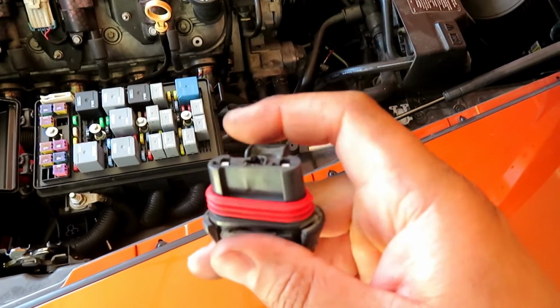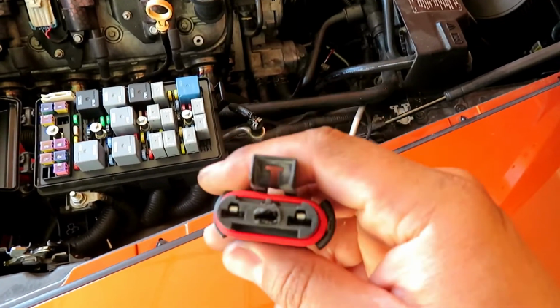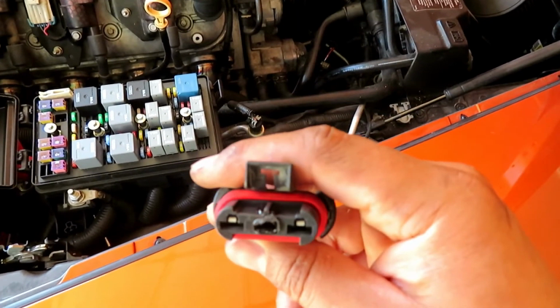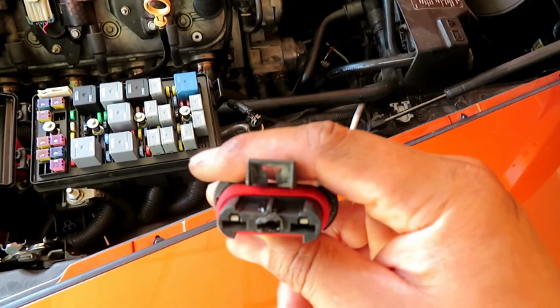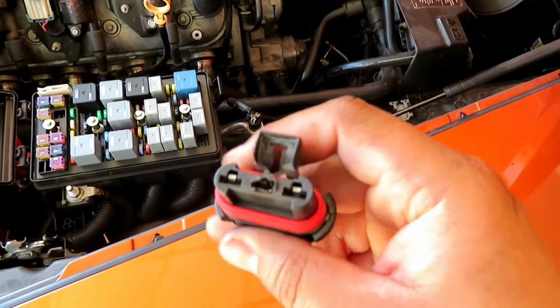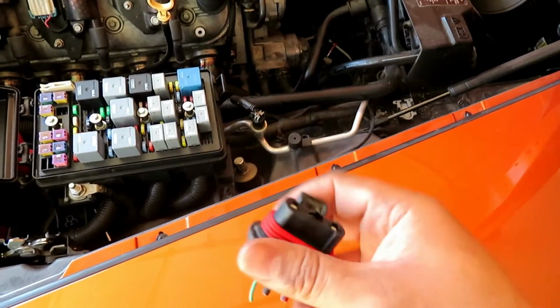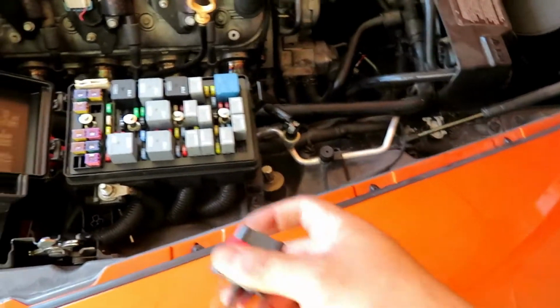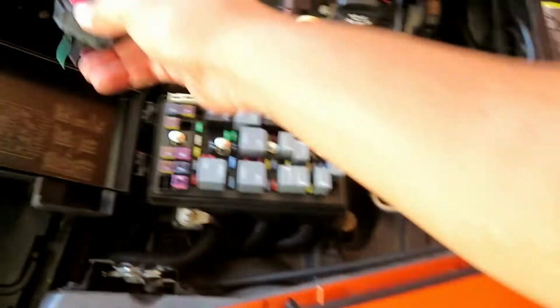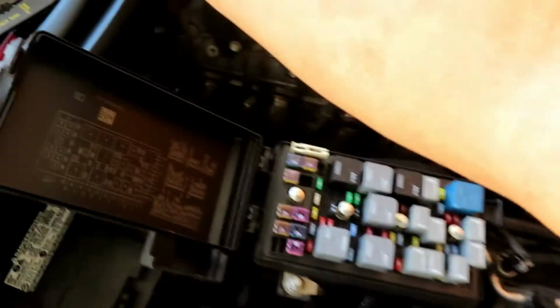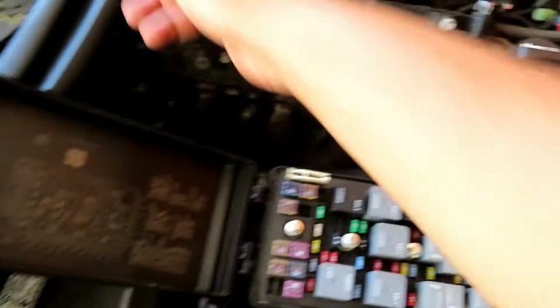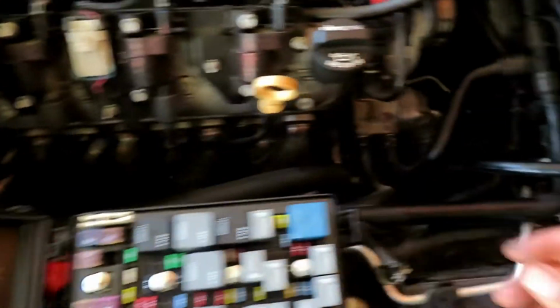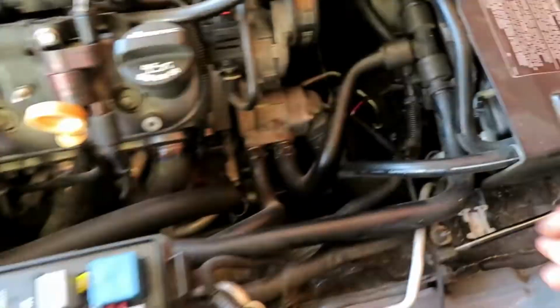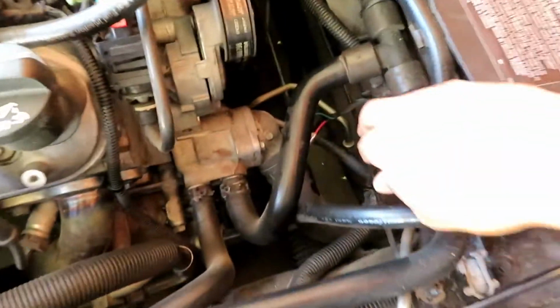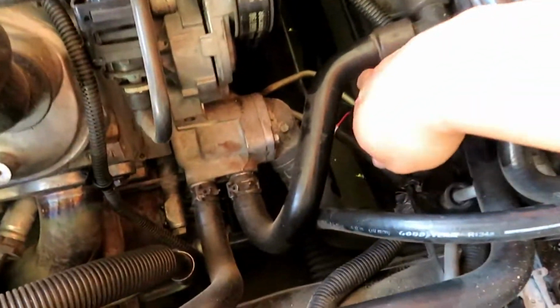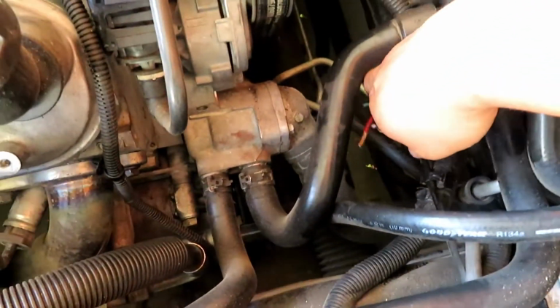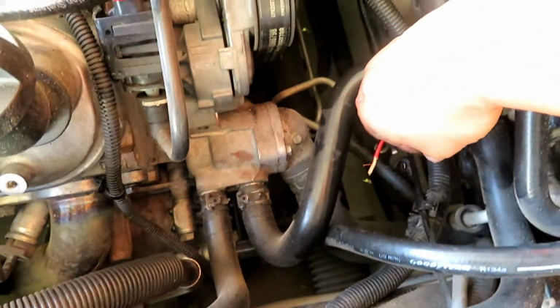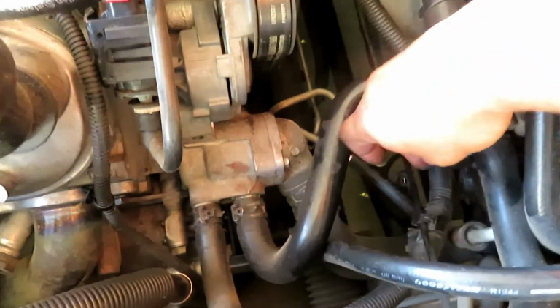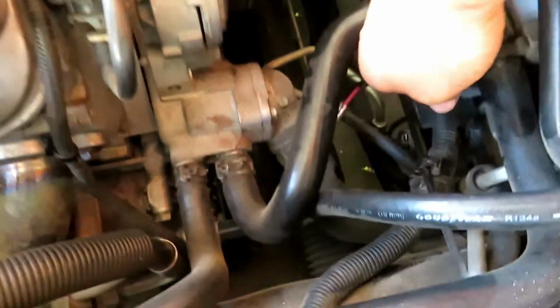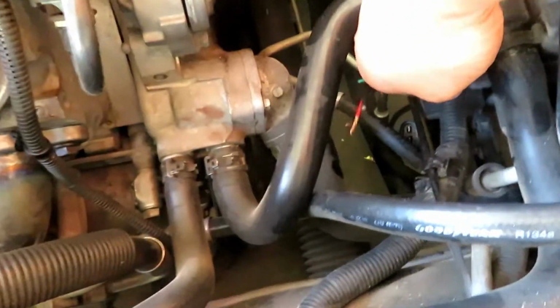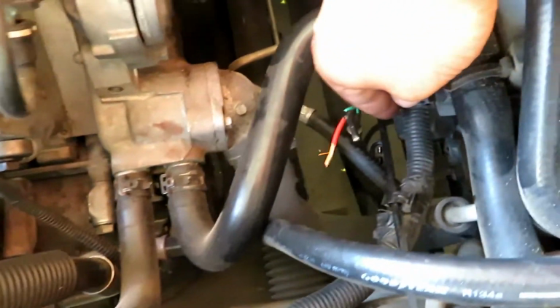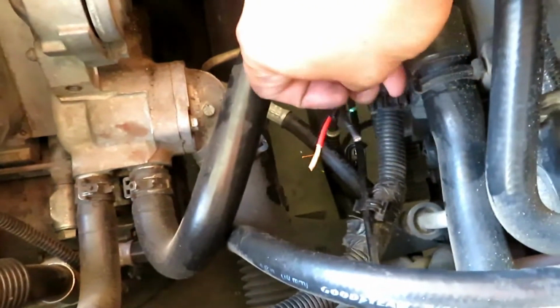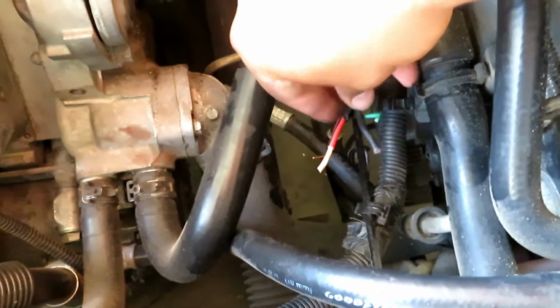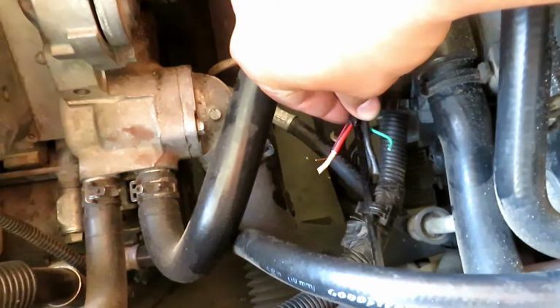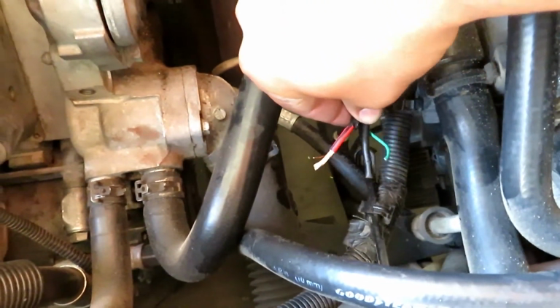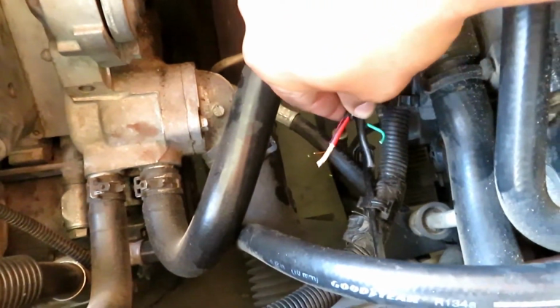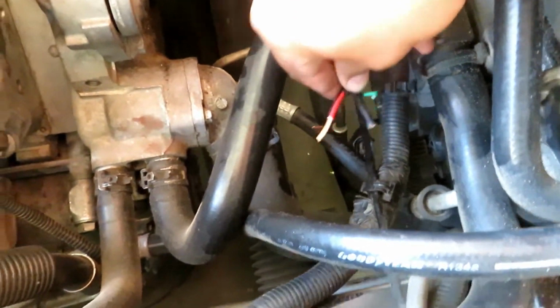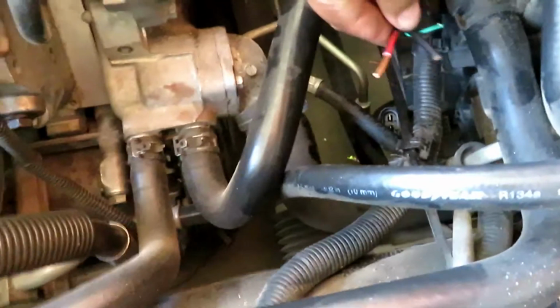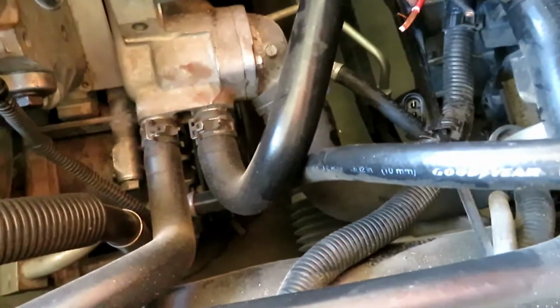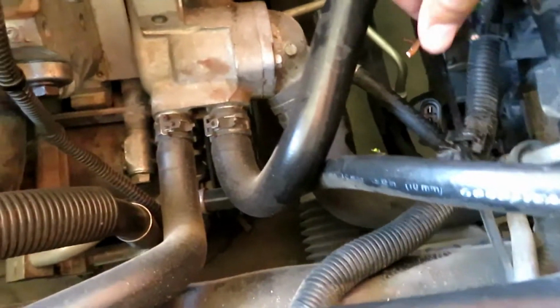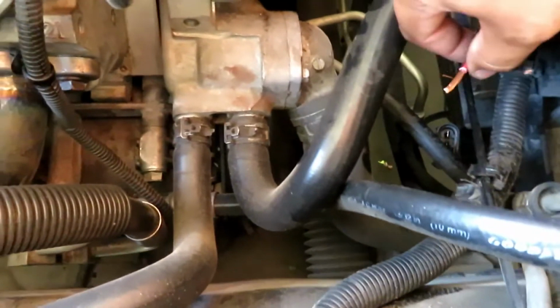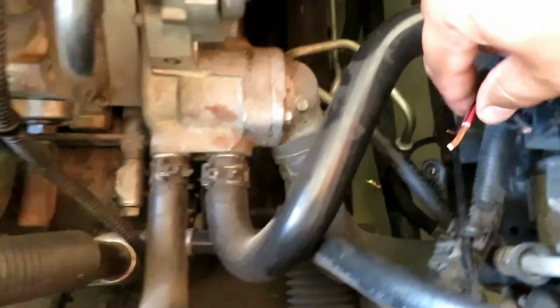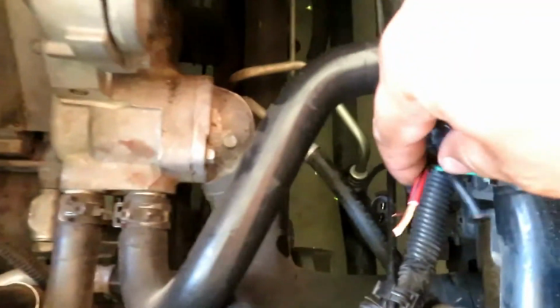What I'm going to do is just bypass the connector. I've already cut the female side of the connector and I'm right now stripping the wires here.